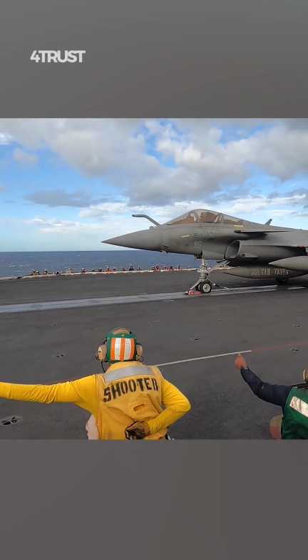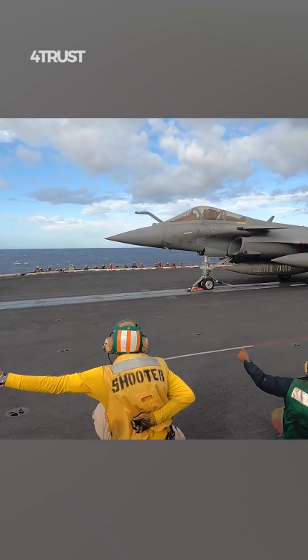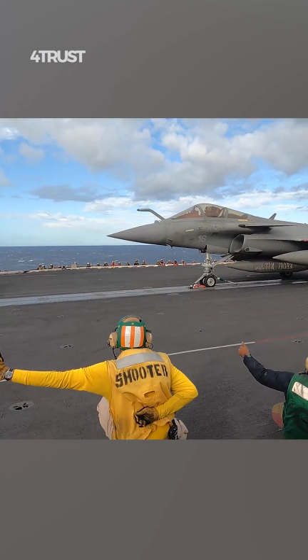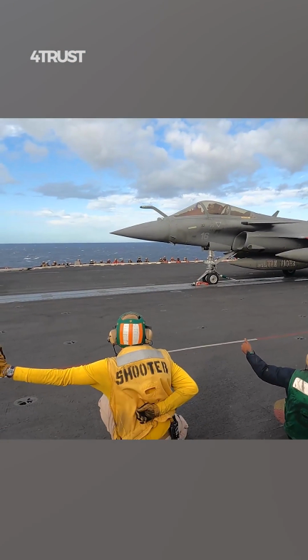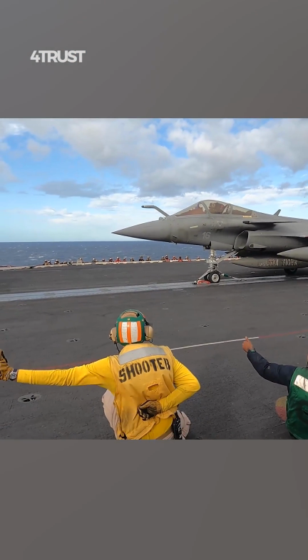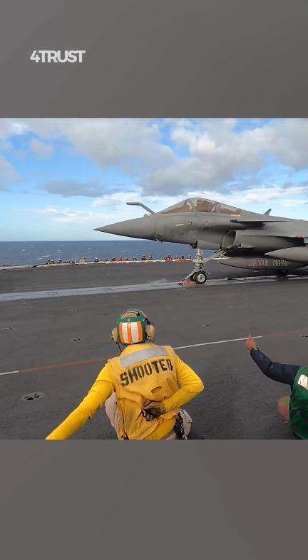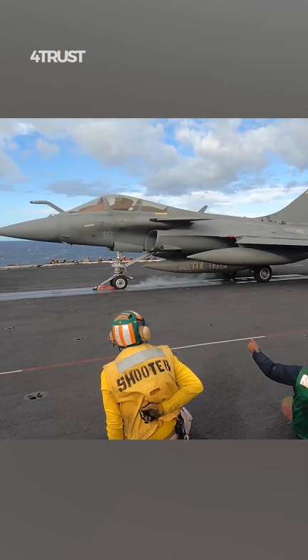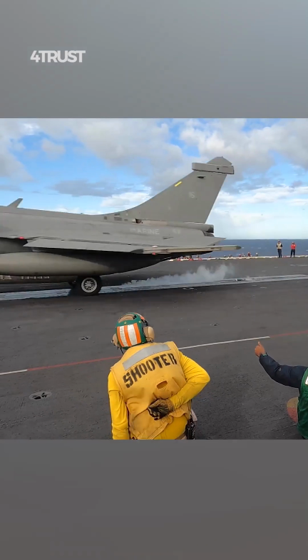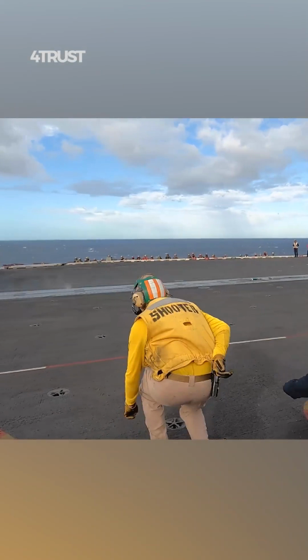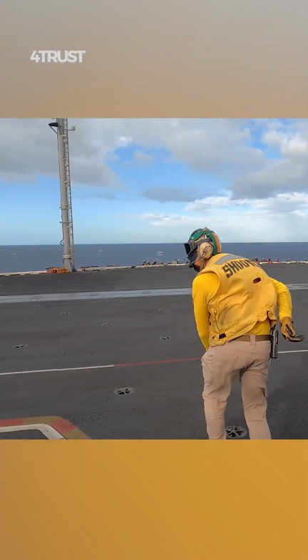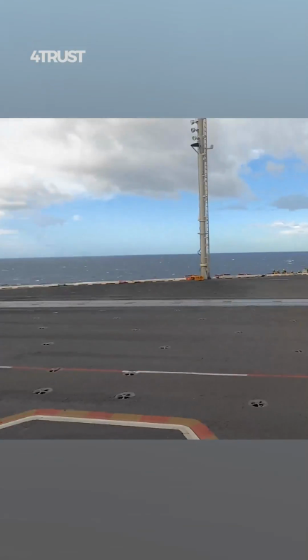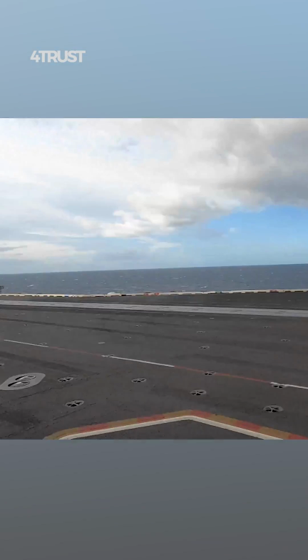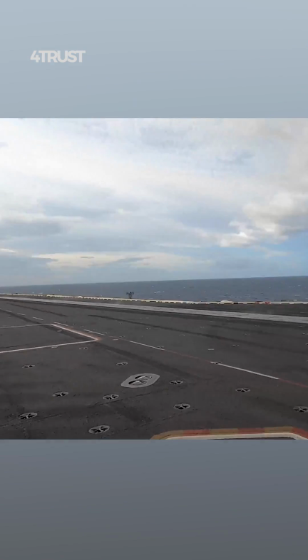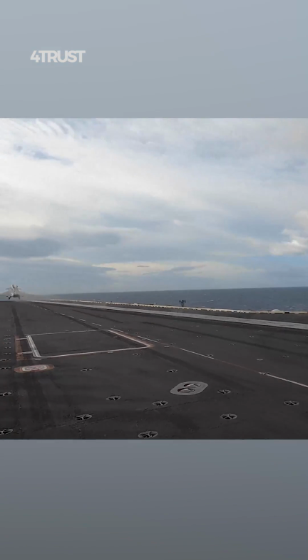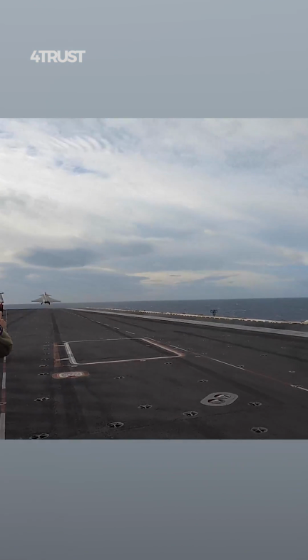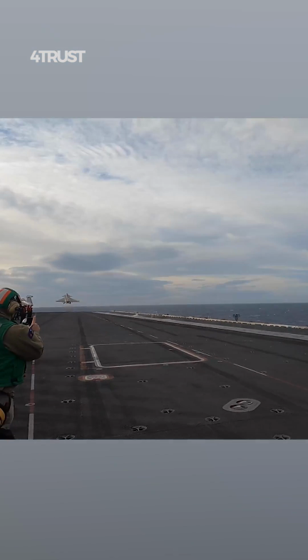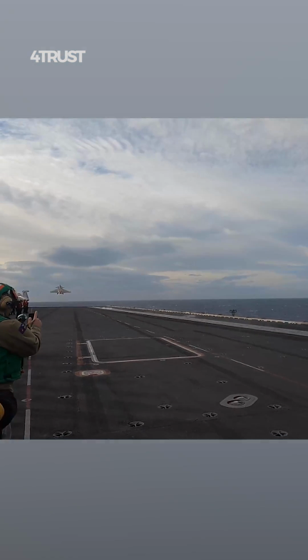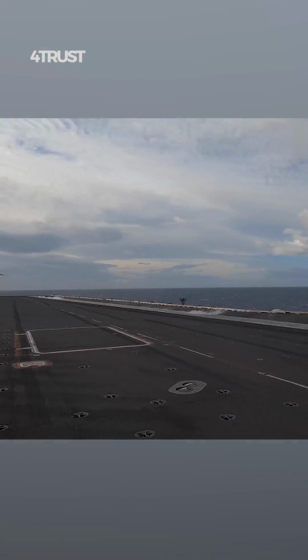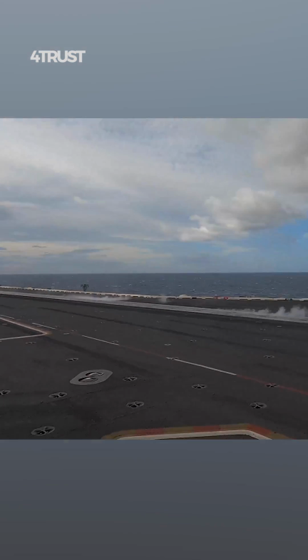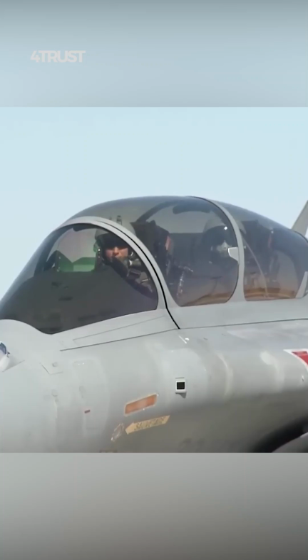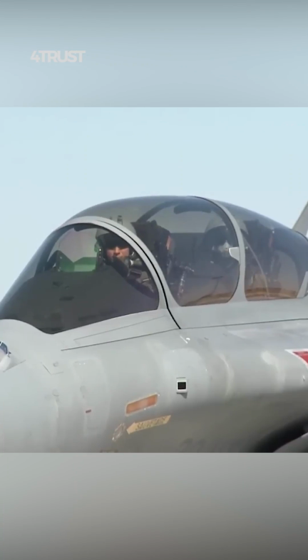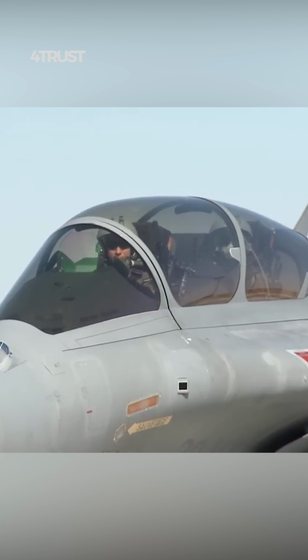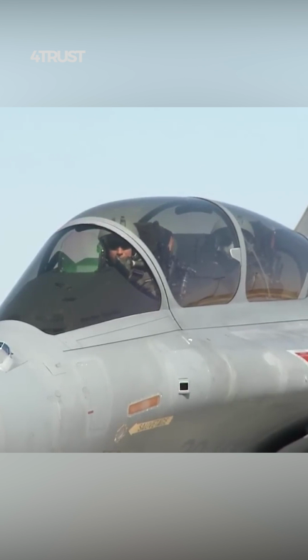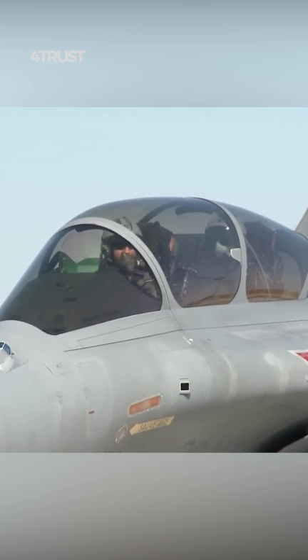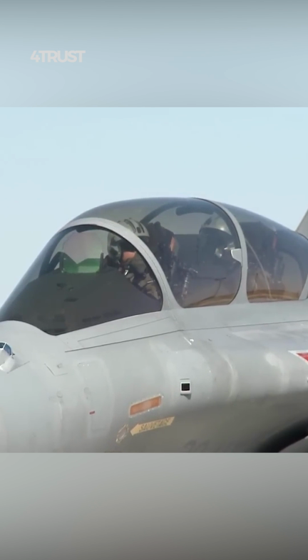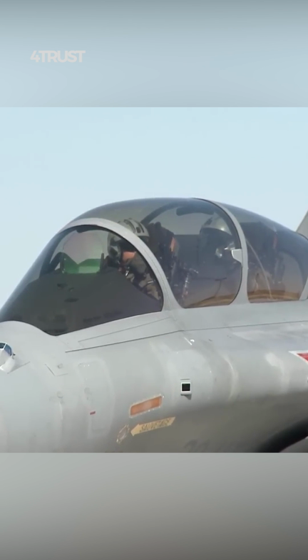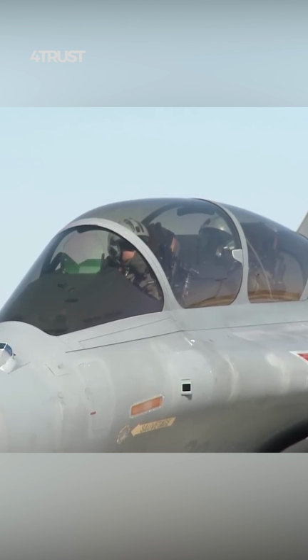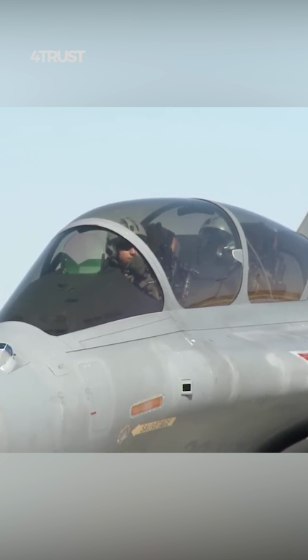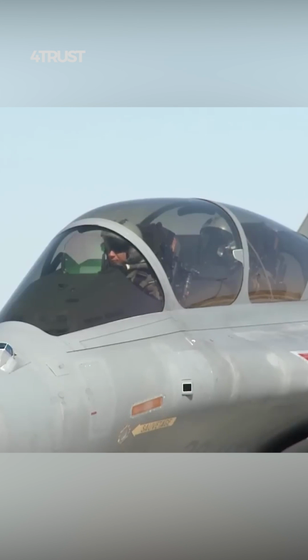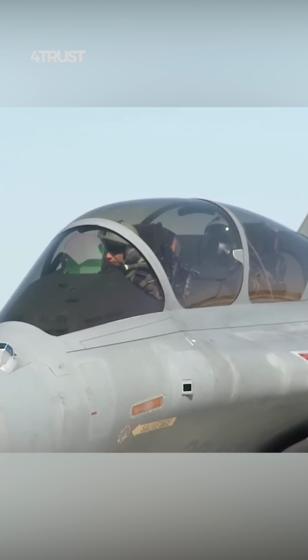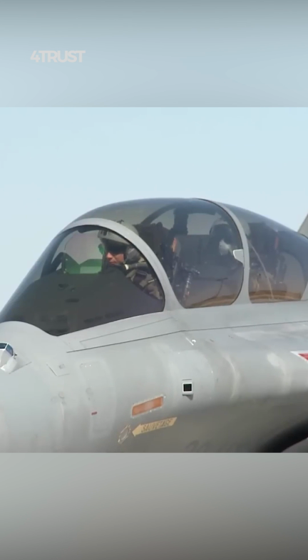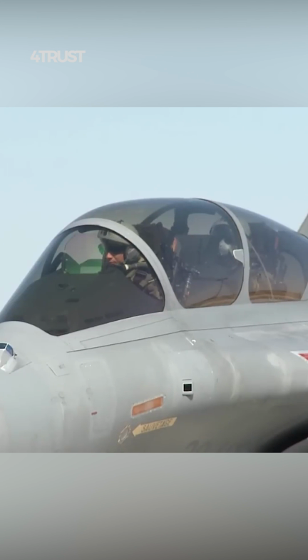Rafales can exchange information with other Rafales and allied aircraft via a data link system. This capability enables real-time sharing of targeting data and improves coordination of ground attack missions.